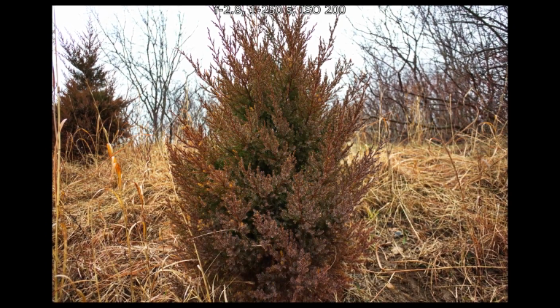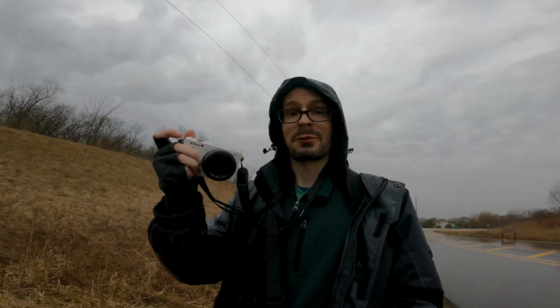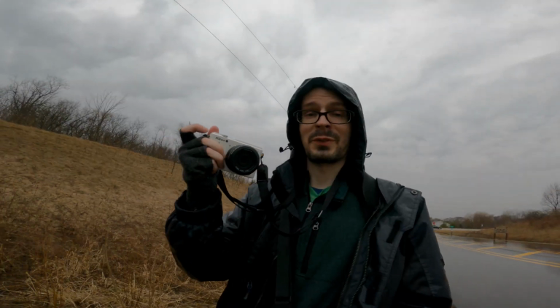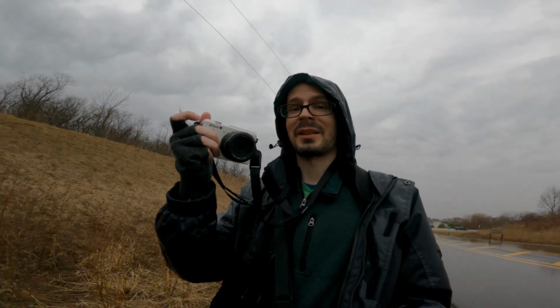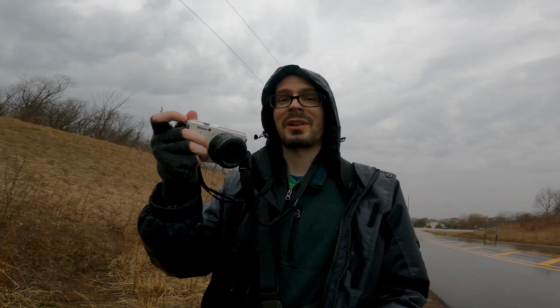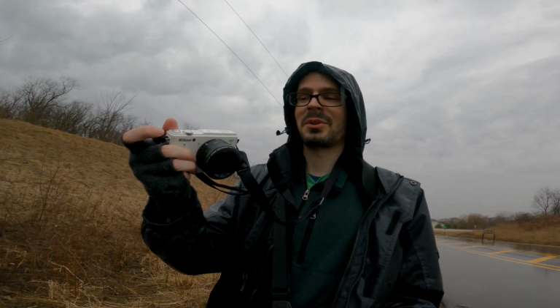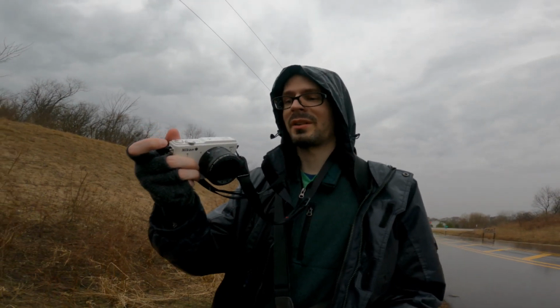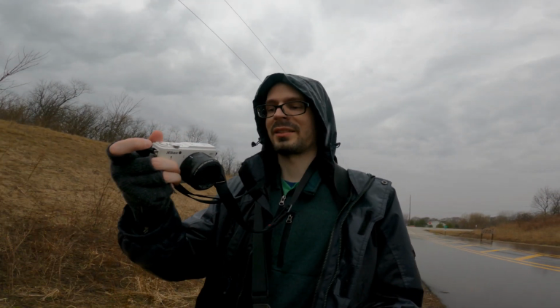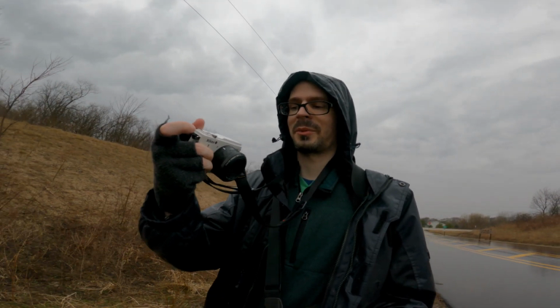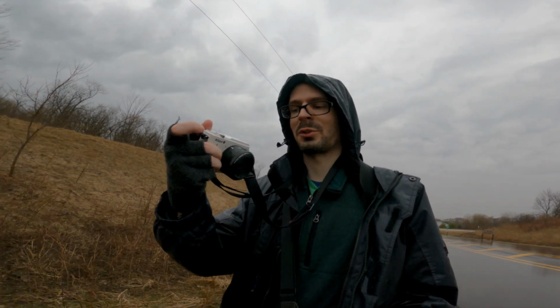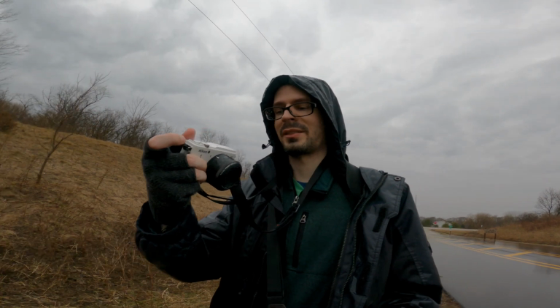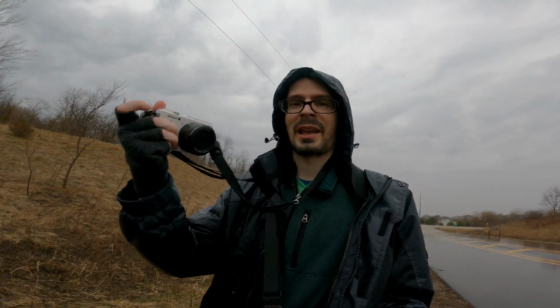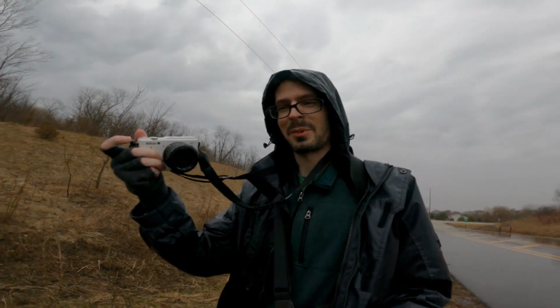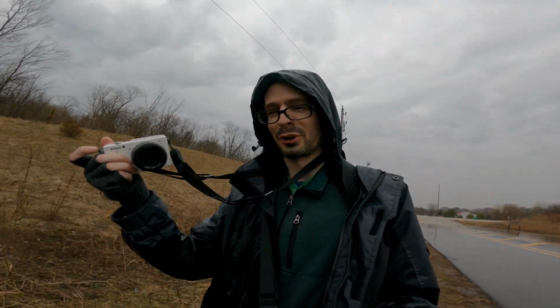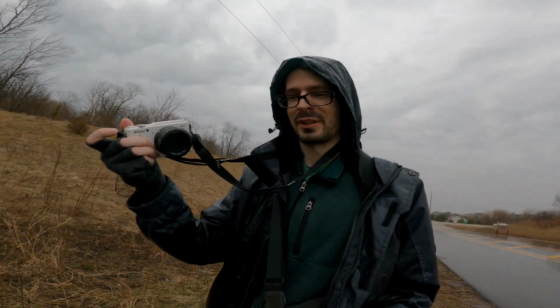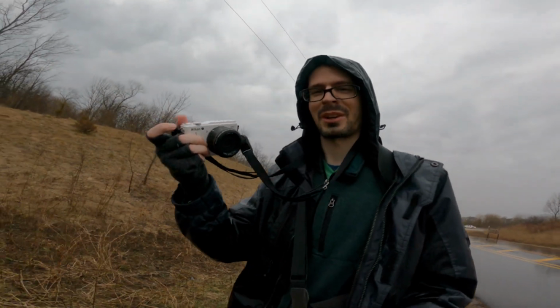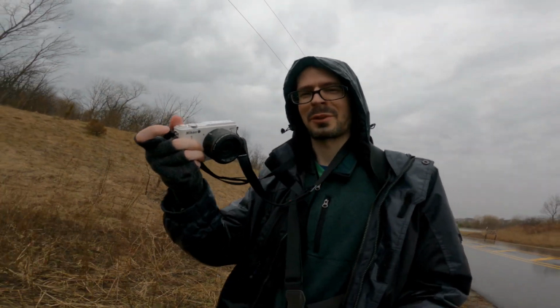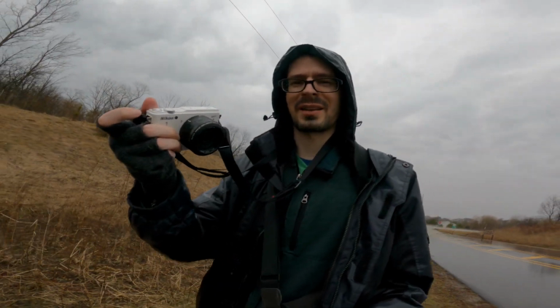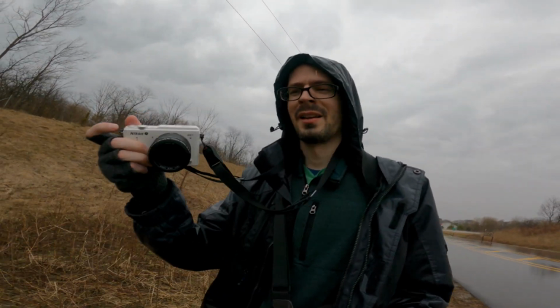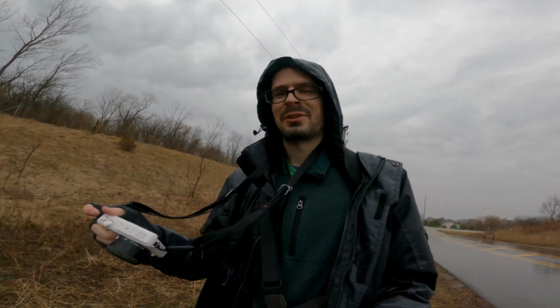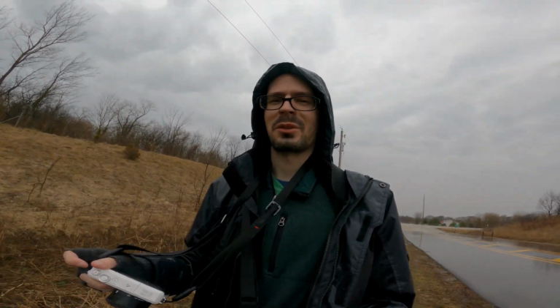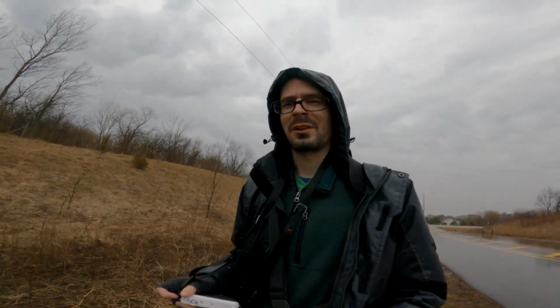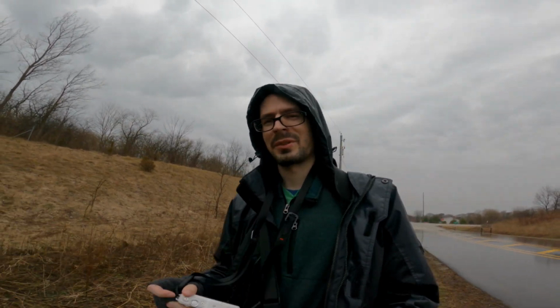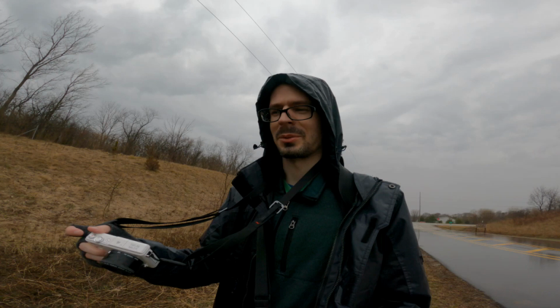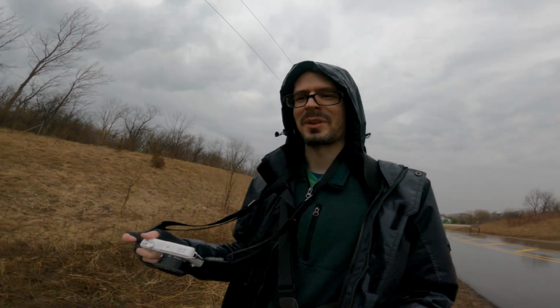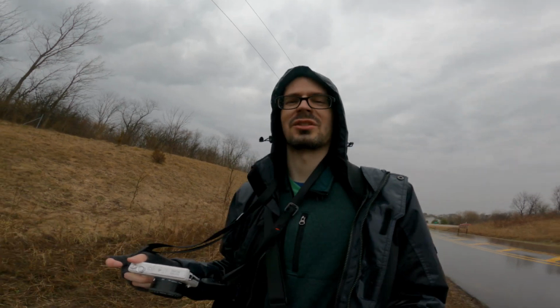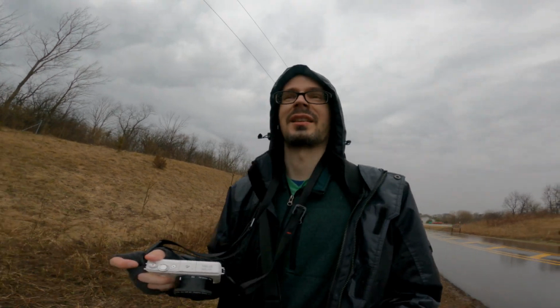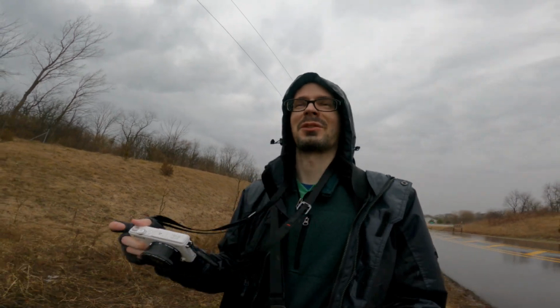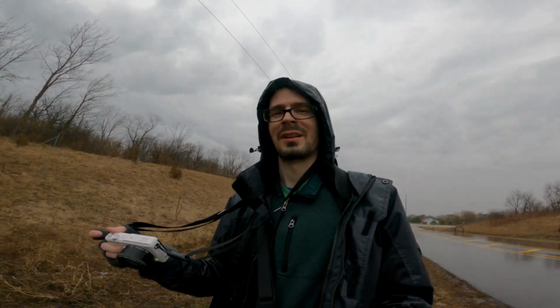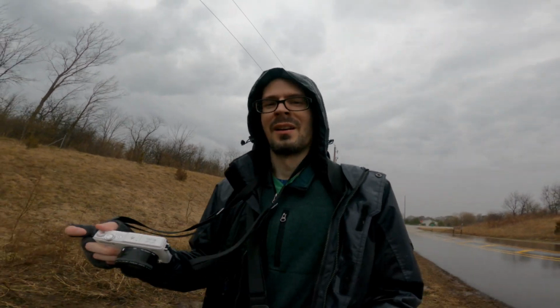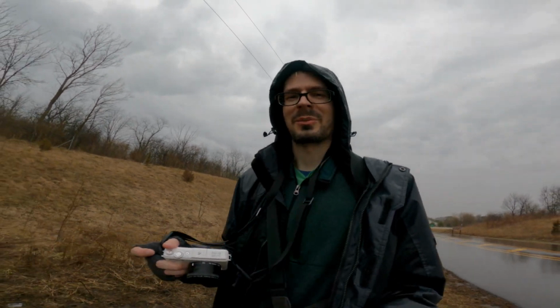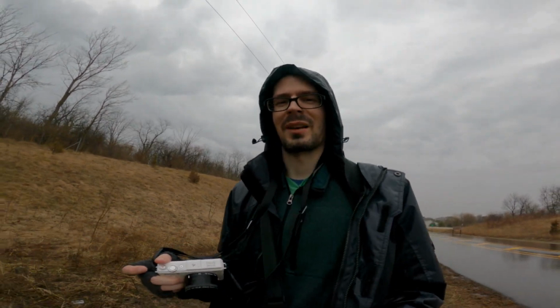That's it for this video with the Nikon 1 AW1 and the 10mm f2.8 AW version — Scott, Photography Banzai. If you did enjoy the video, please consider subscribing, liking, sharing, and the applause feature. All that helps out a lot. See ya!